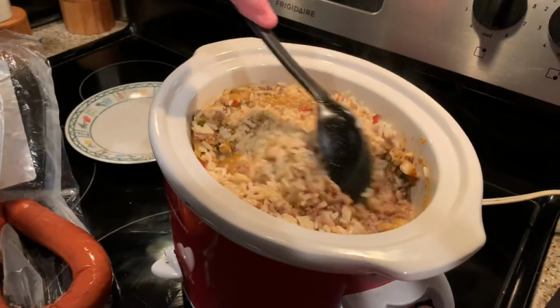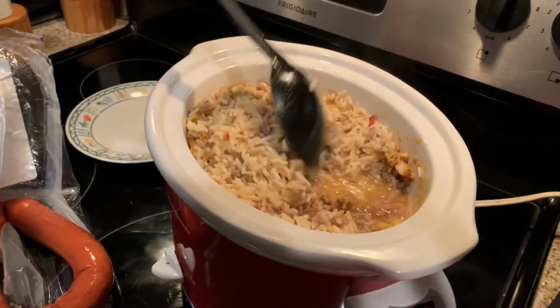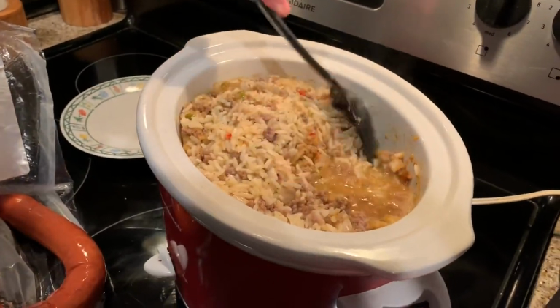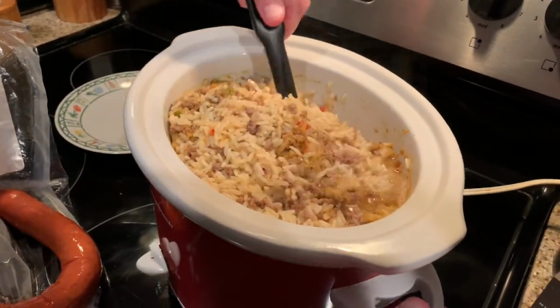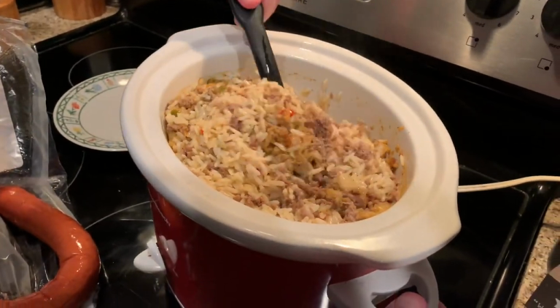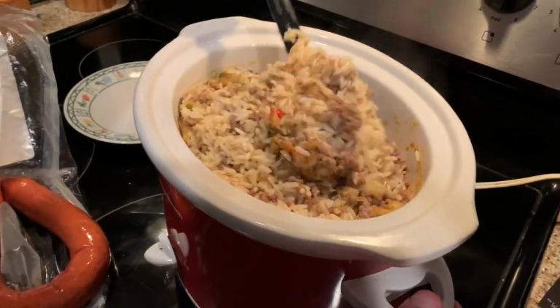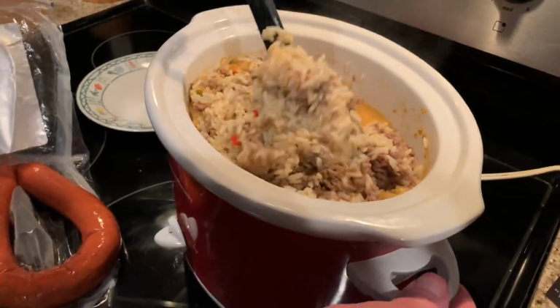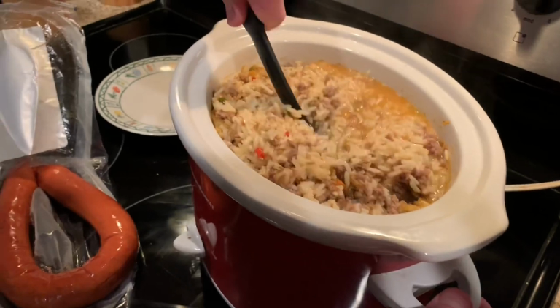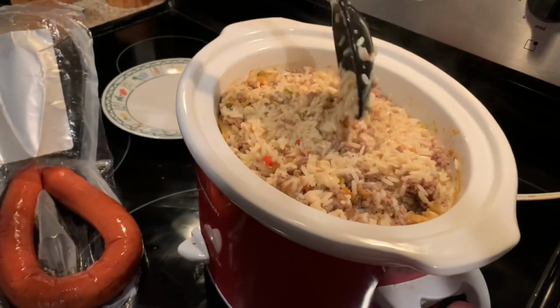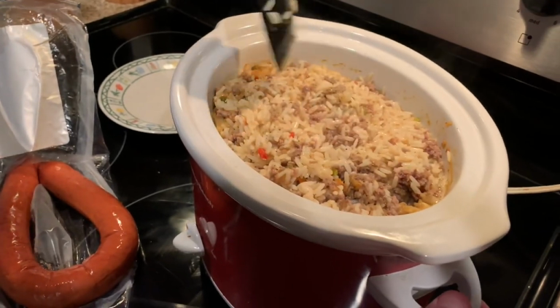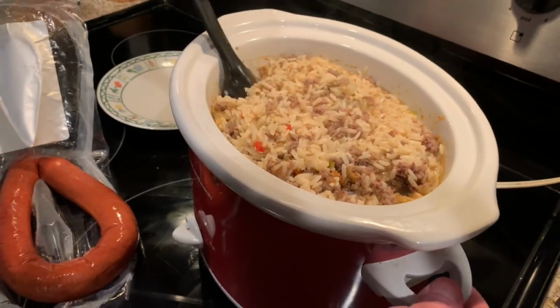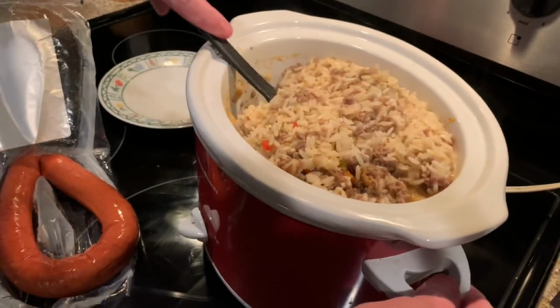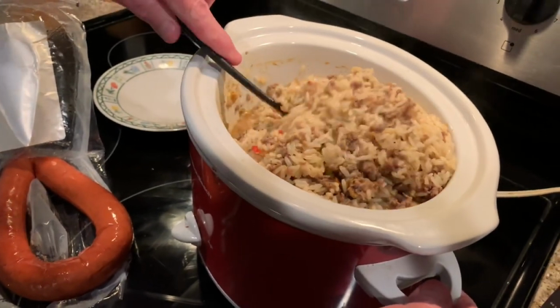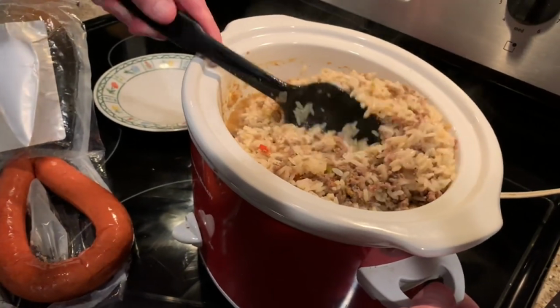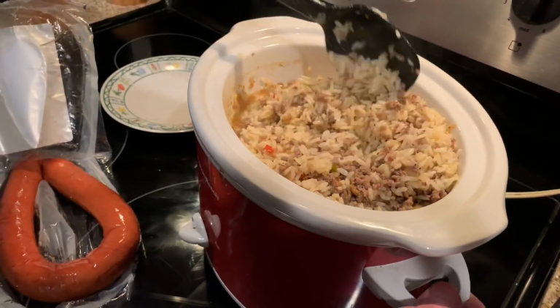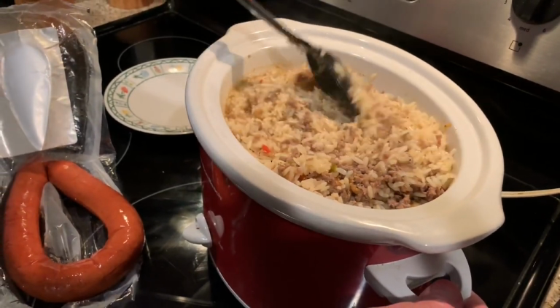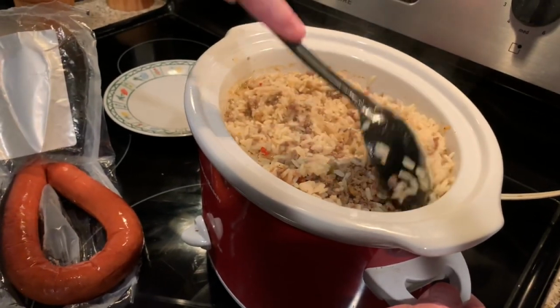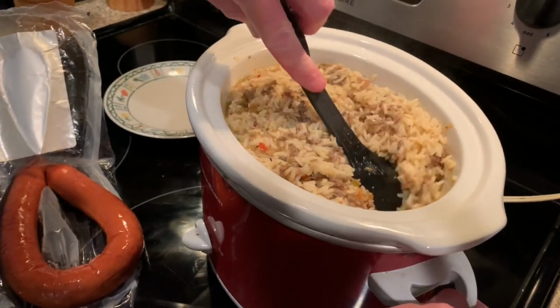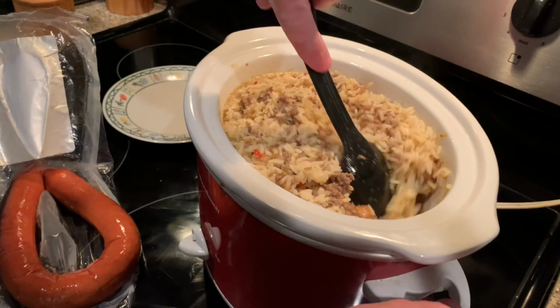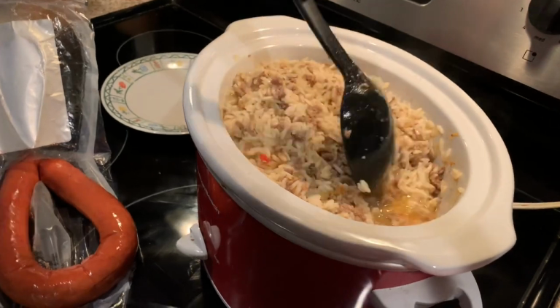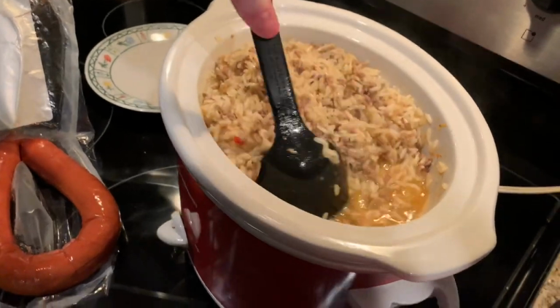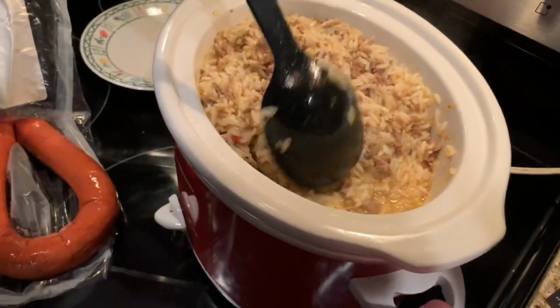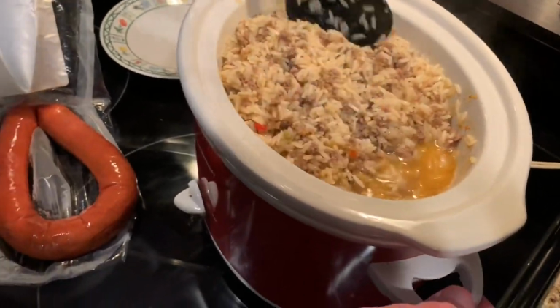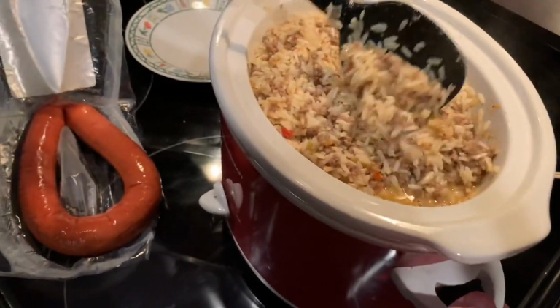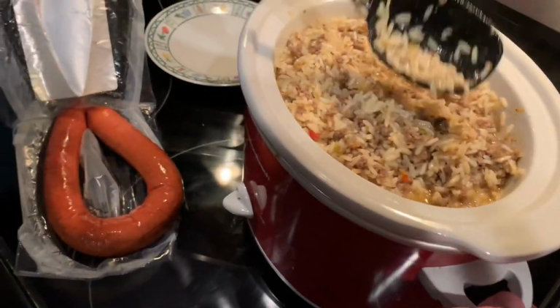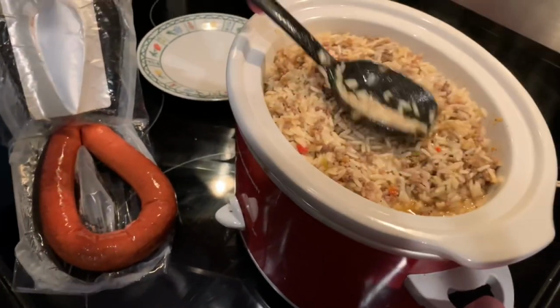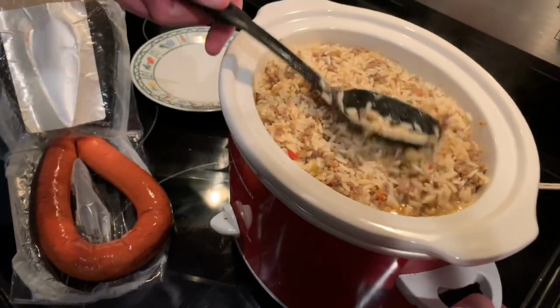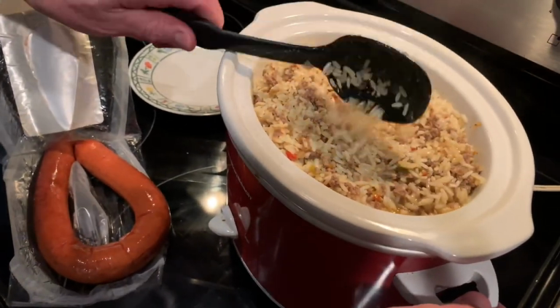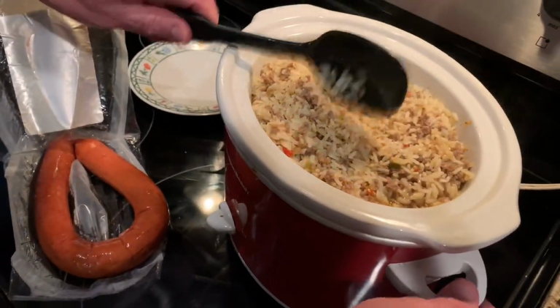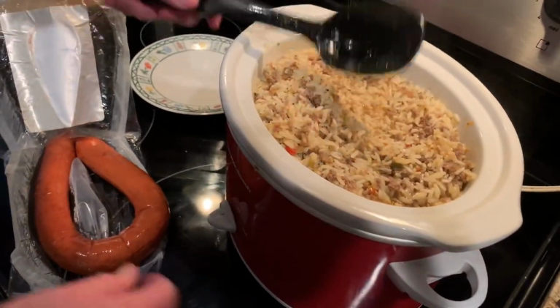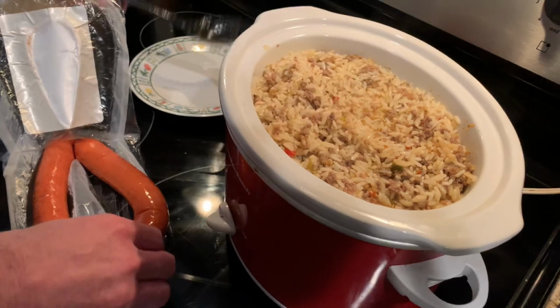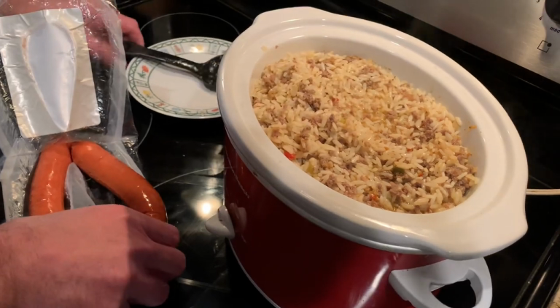That's about an hour and fifteen minutes in, and as you can see the rice has fluffed up. We still got some moisture in there — it'll cook down of course. A little juice isn't bad.